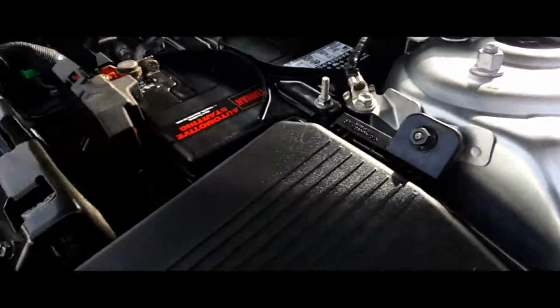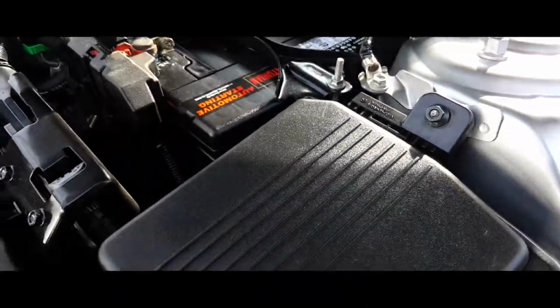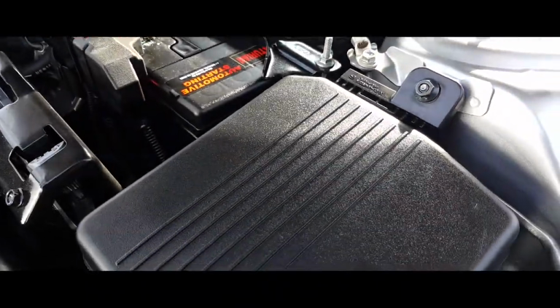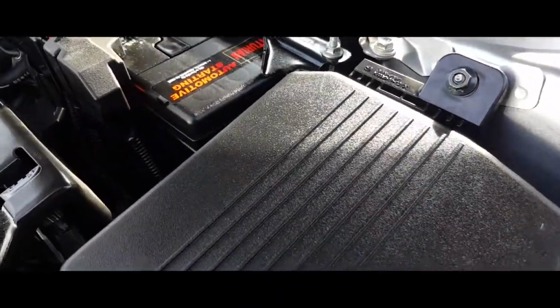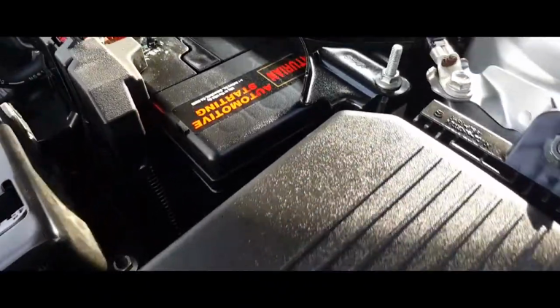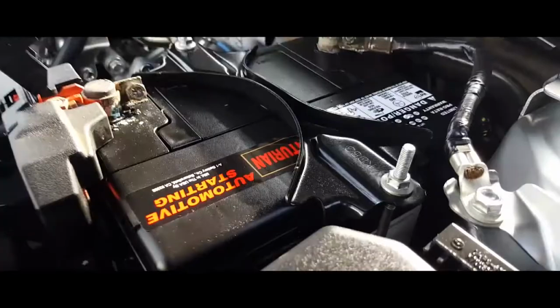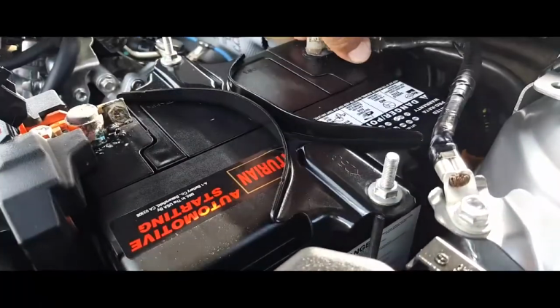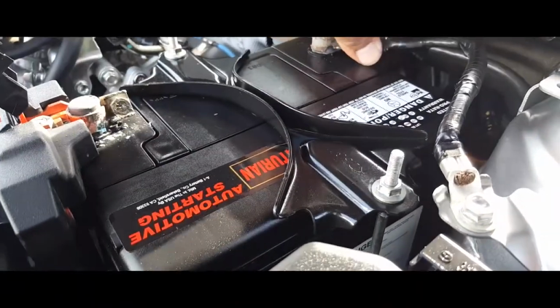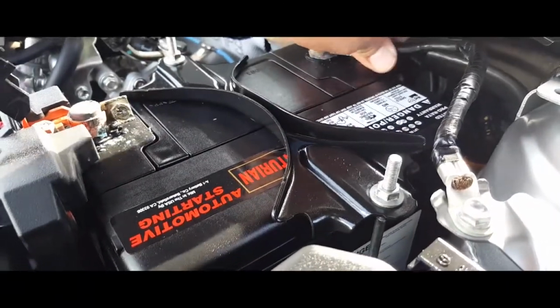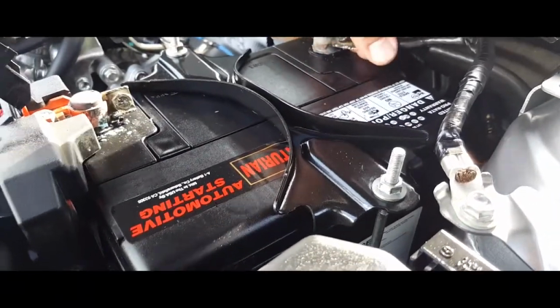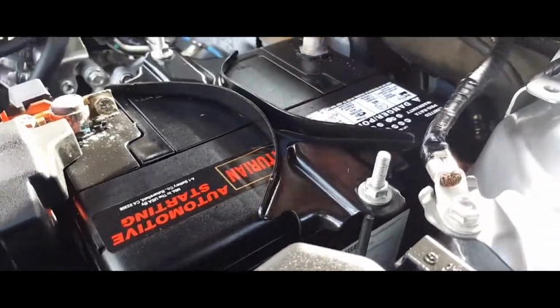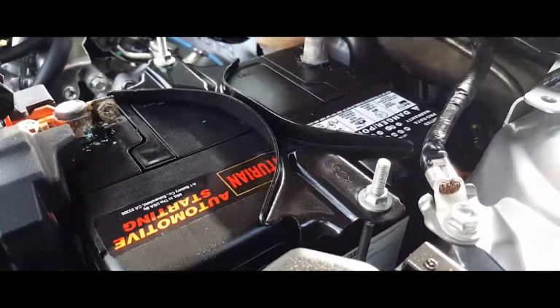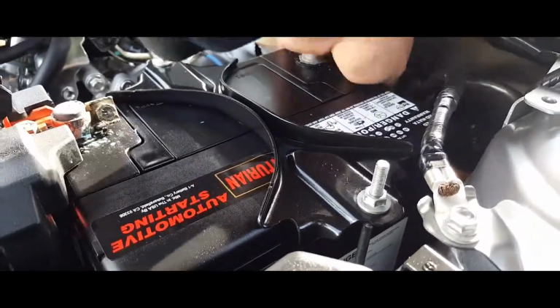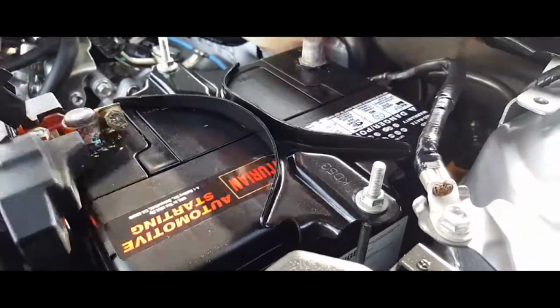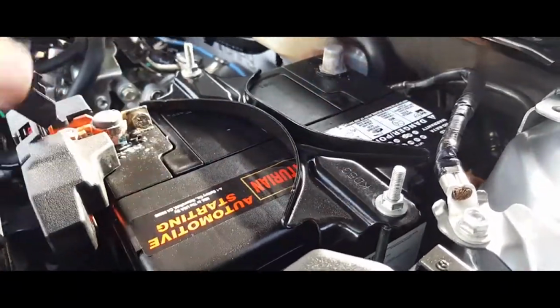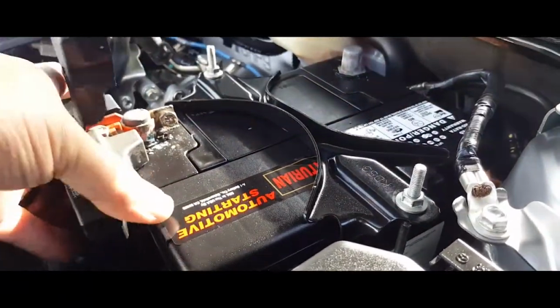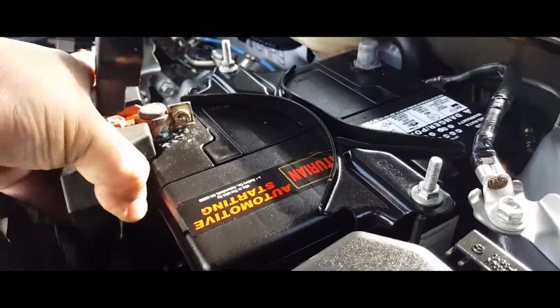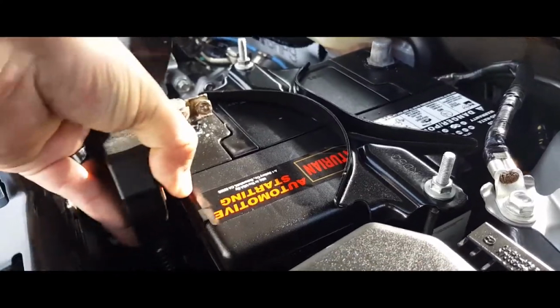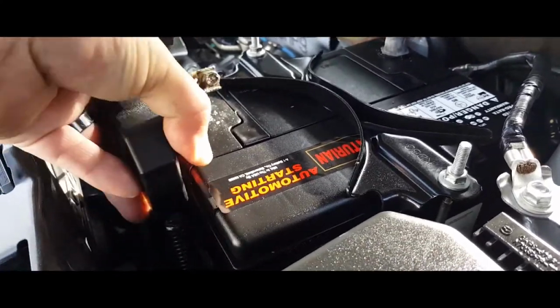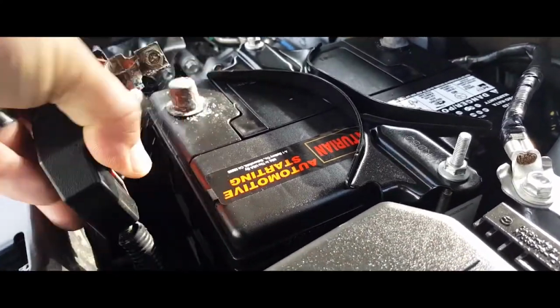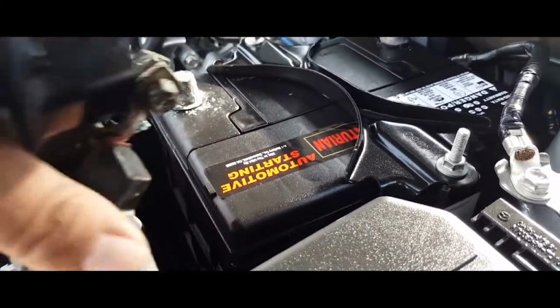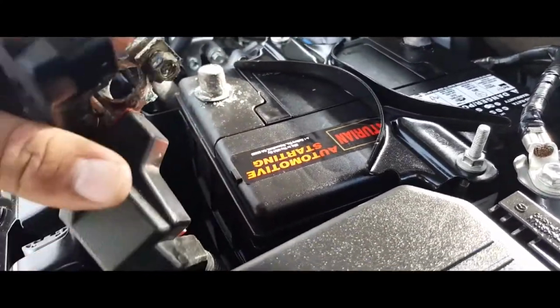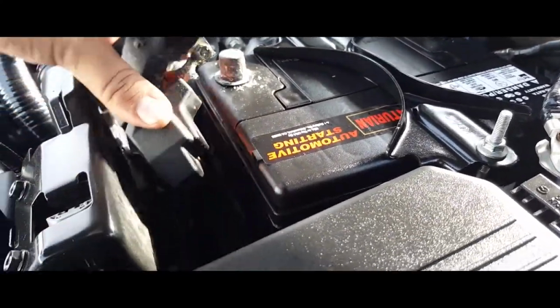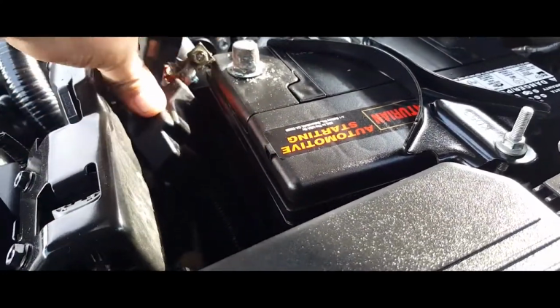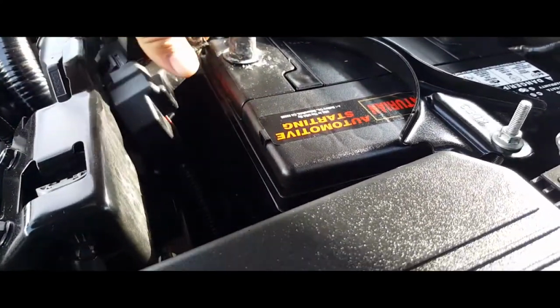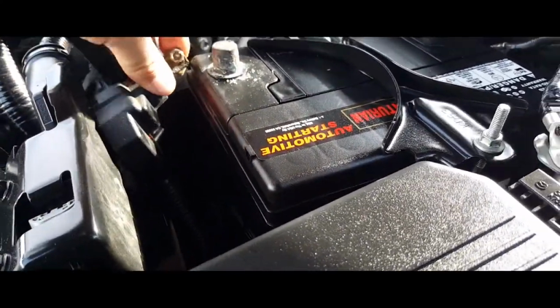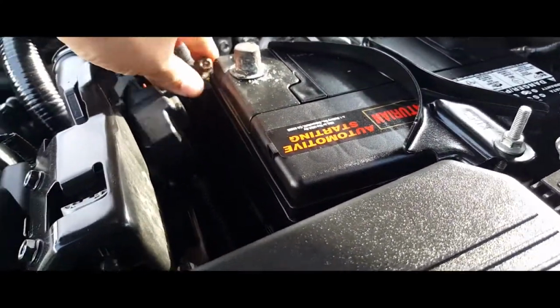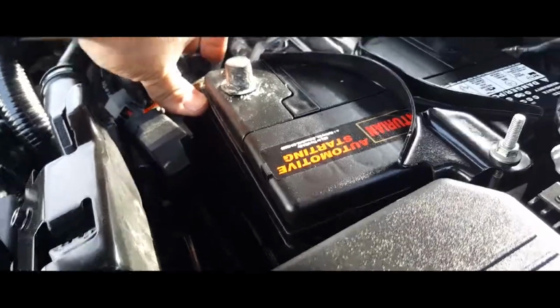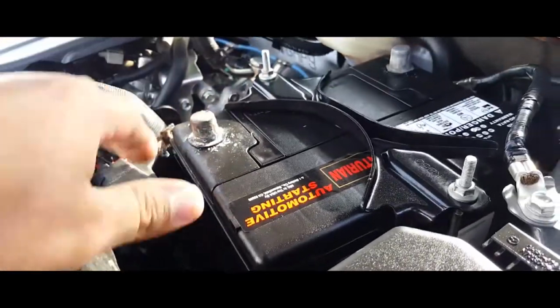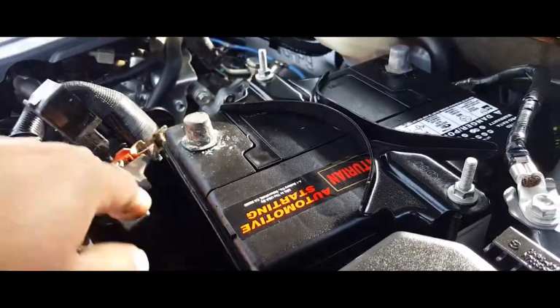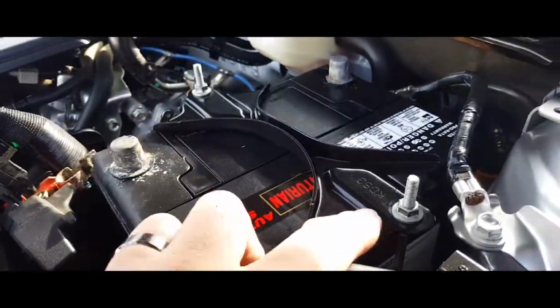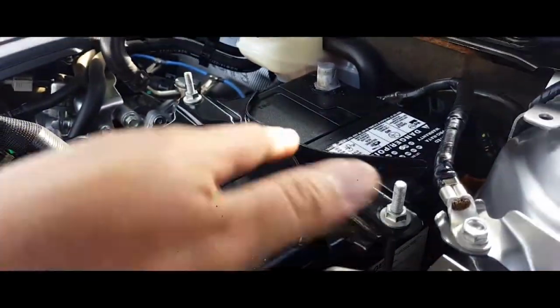There it is. Now you want to take off these terminals off of here, just like so. The next thing you want to do is remove the battery clamp.